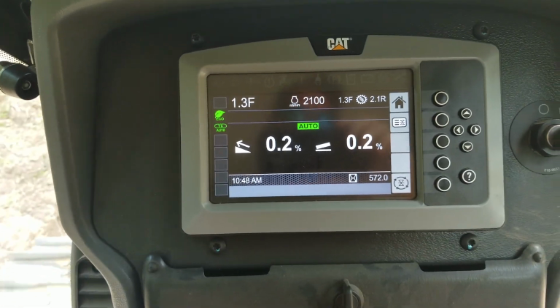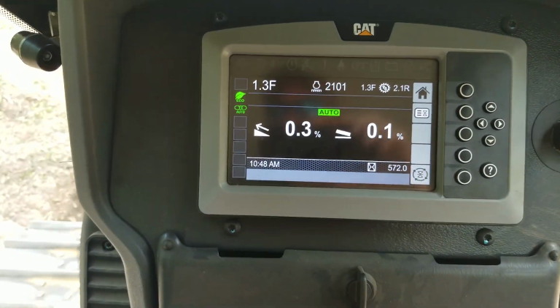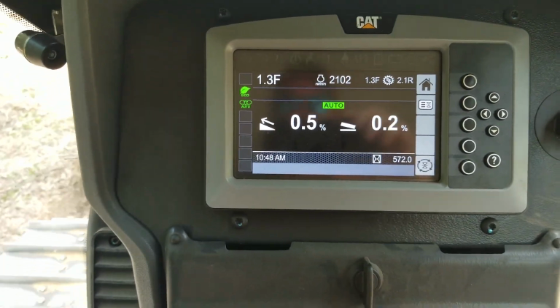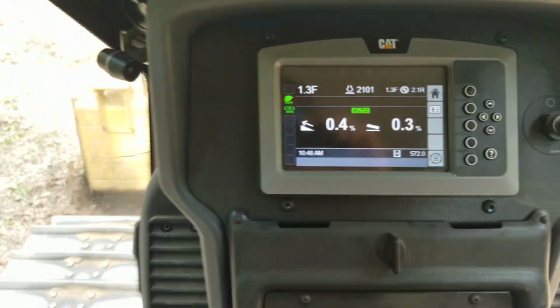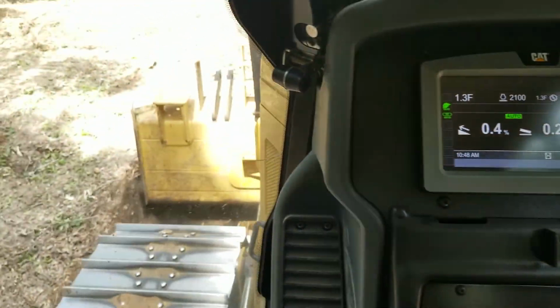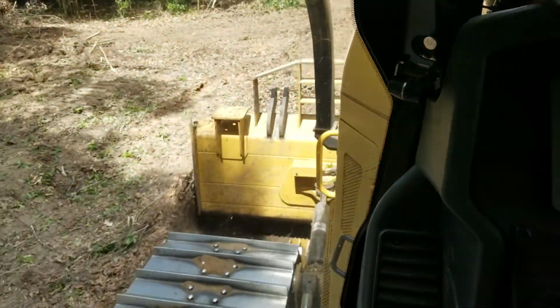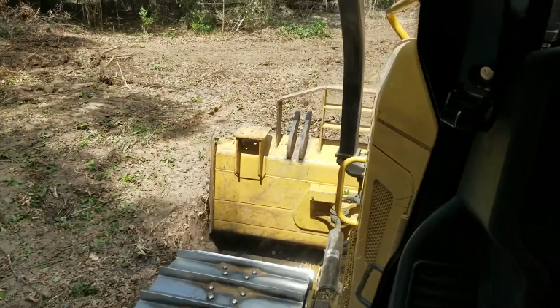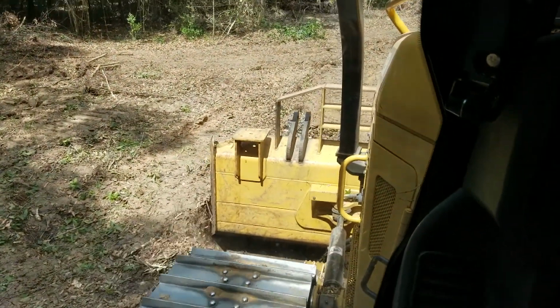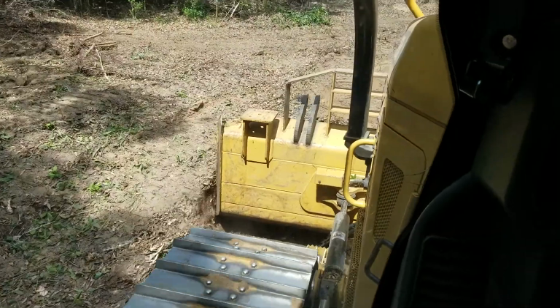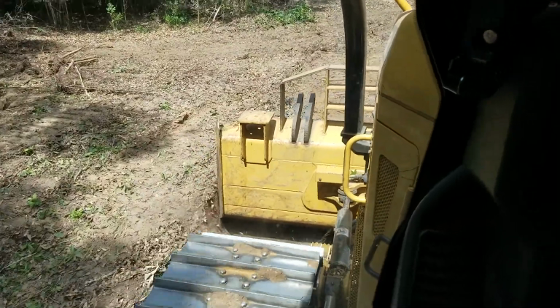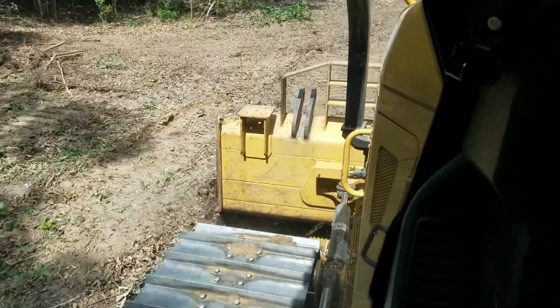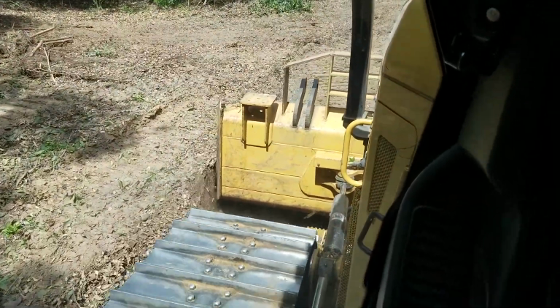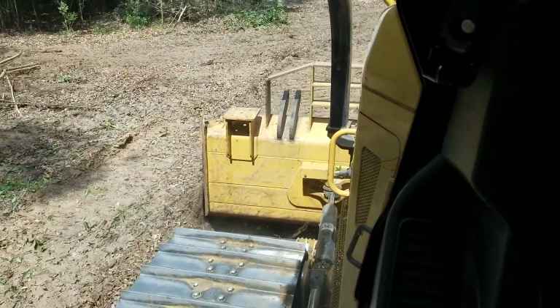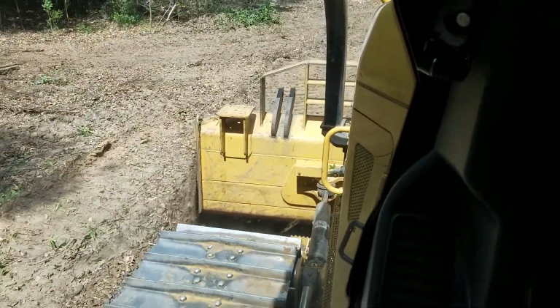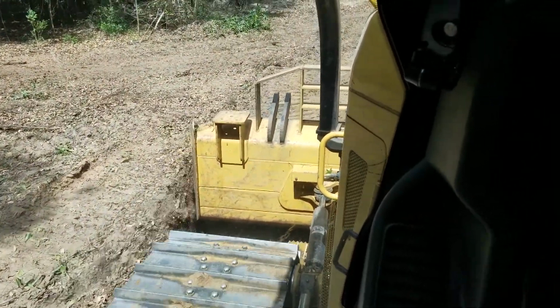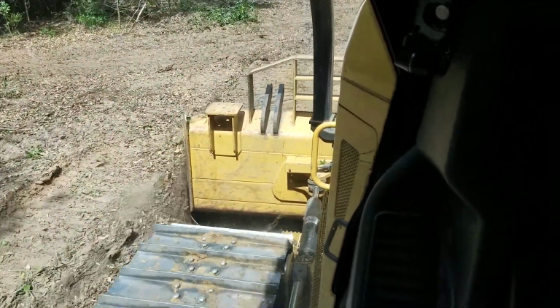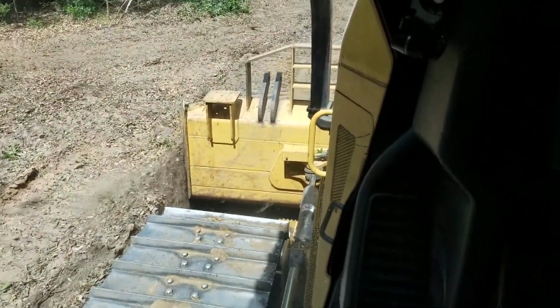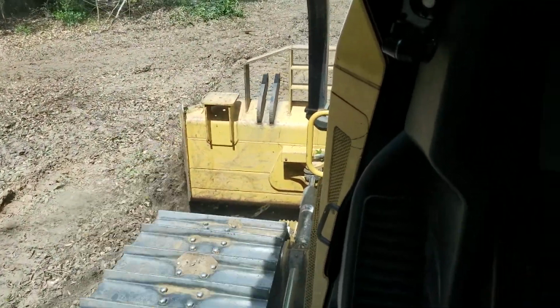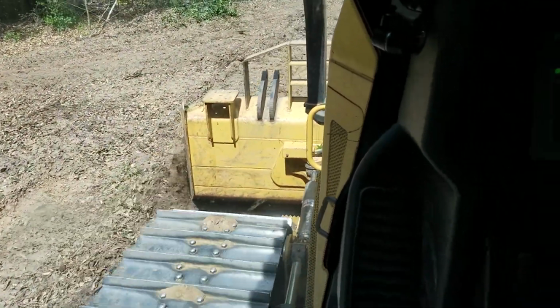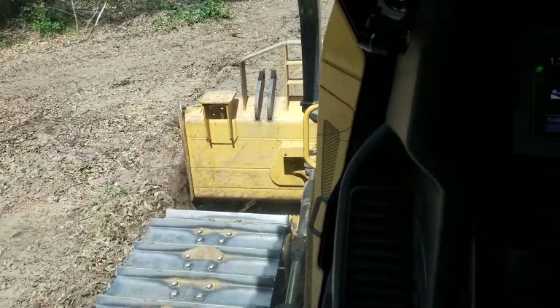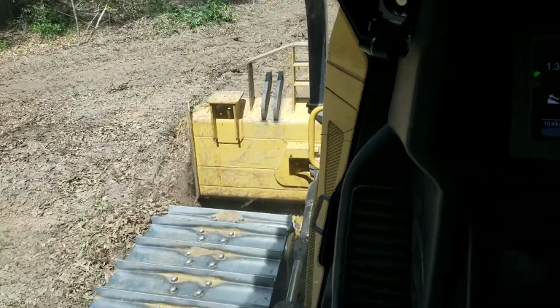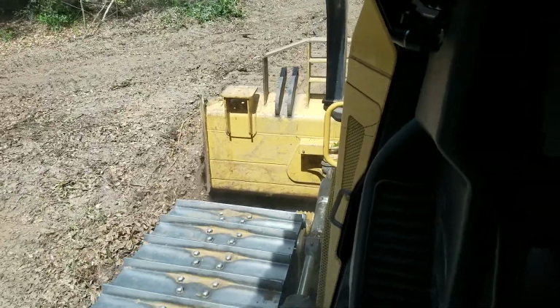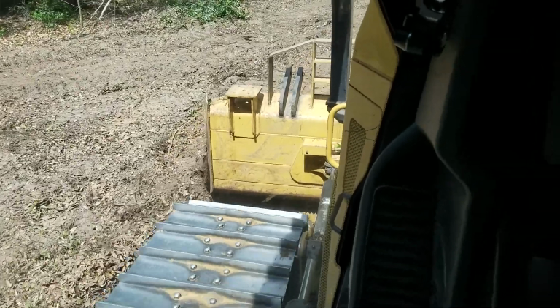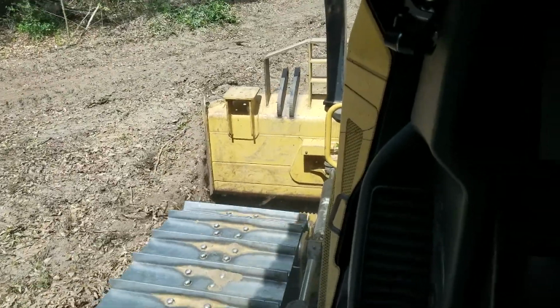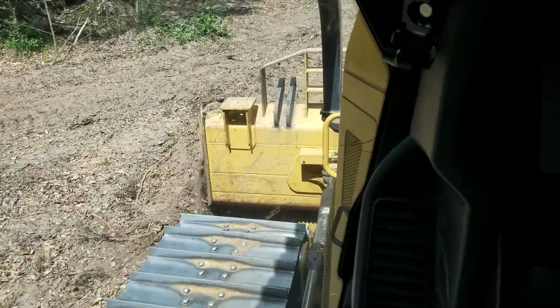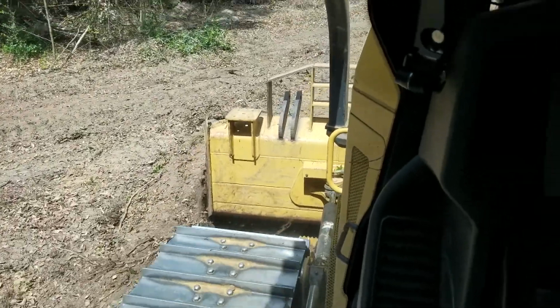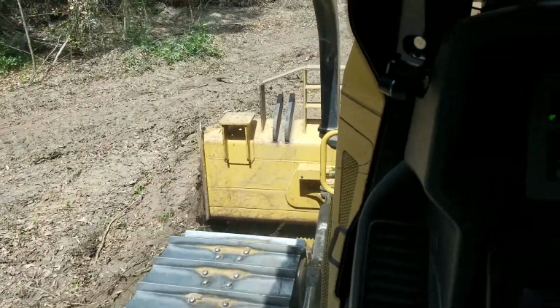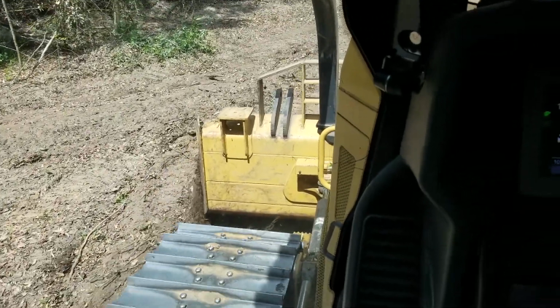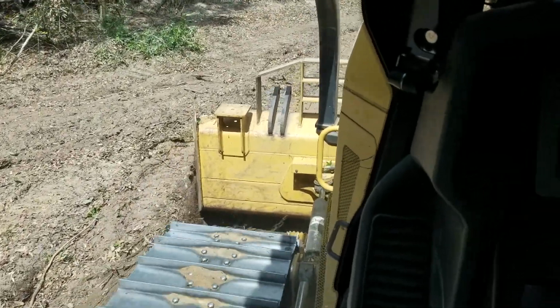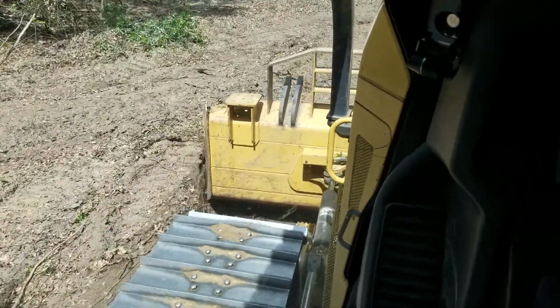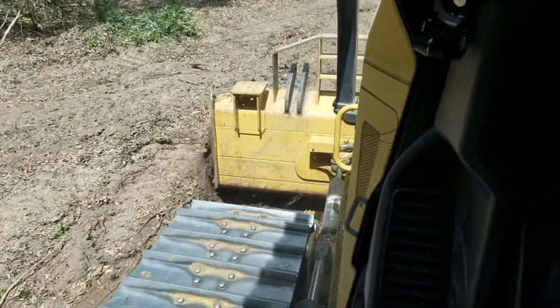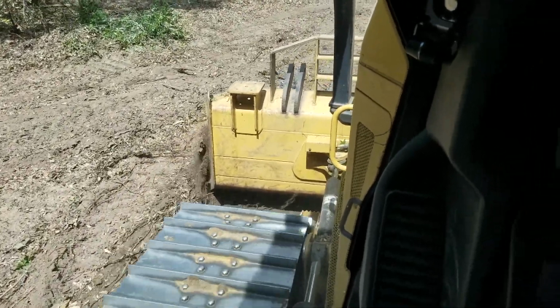It's trying to level it out. If it starts fighting too much and it's a little too tough, I'll pull up on that blade and the computer will just keep it wherever I leave it.